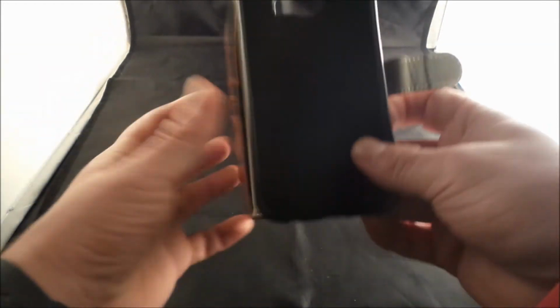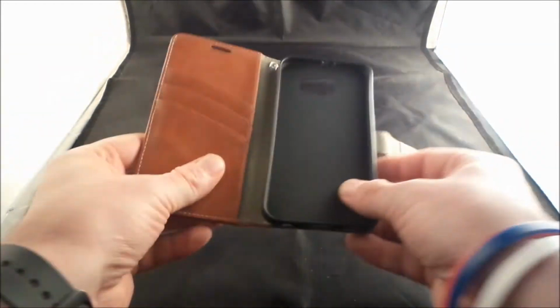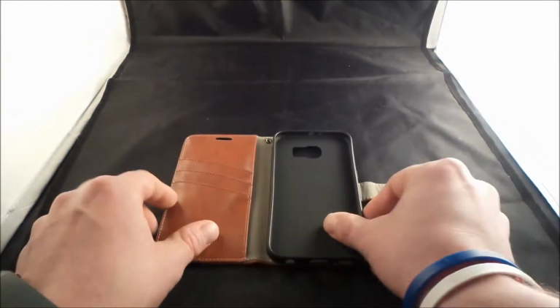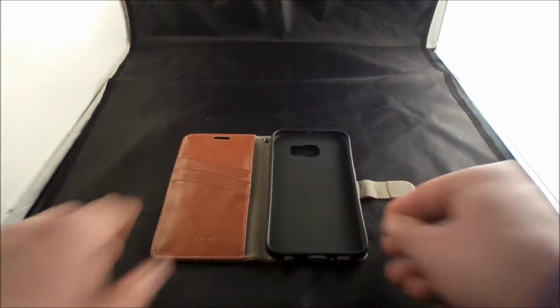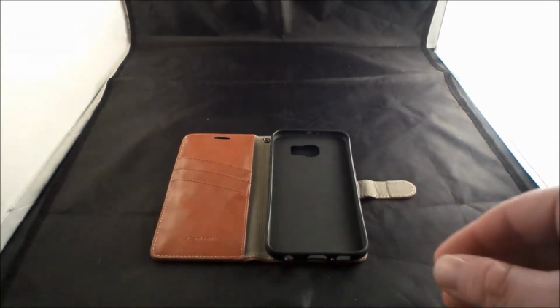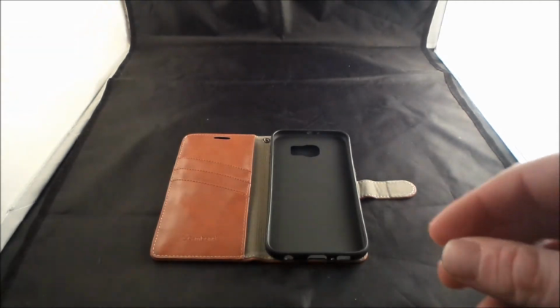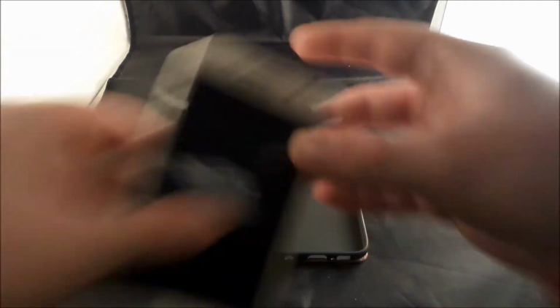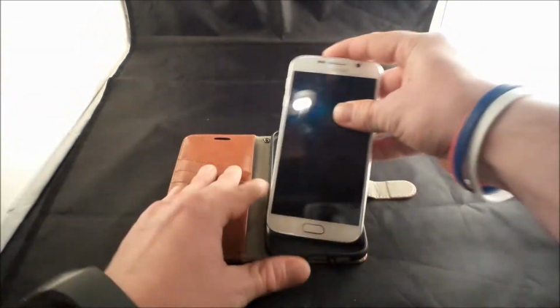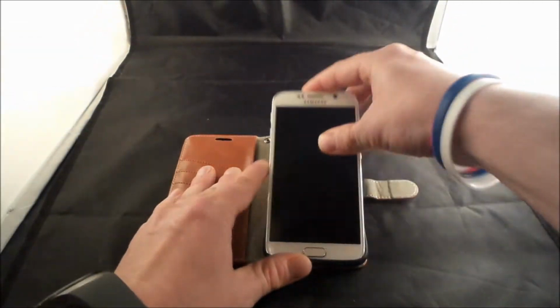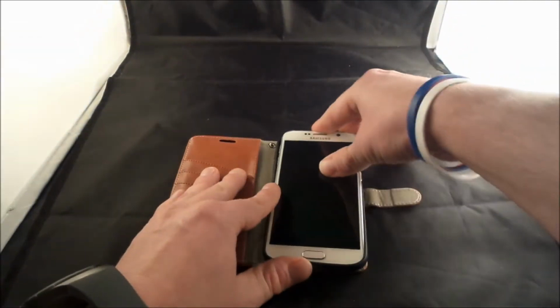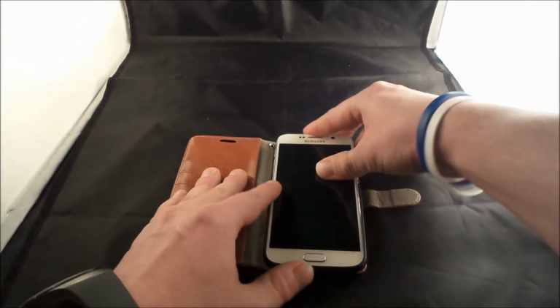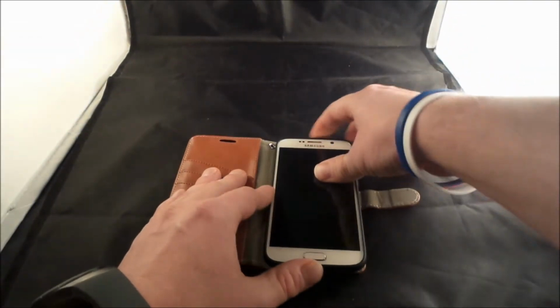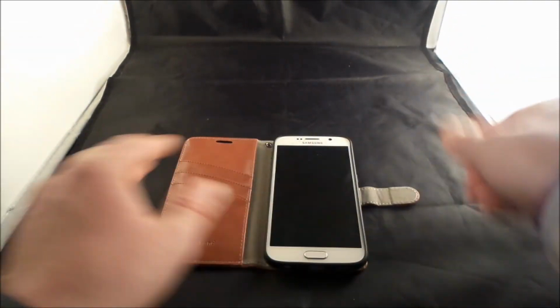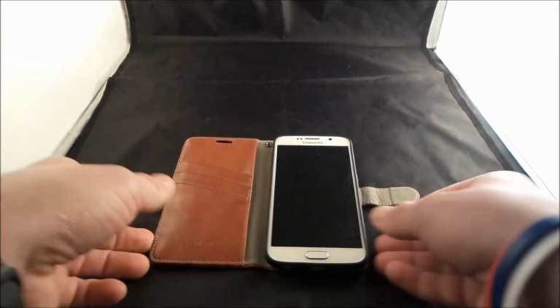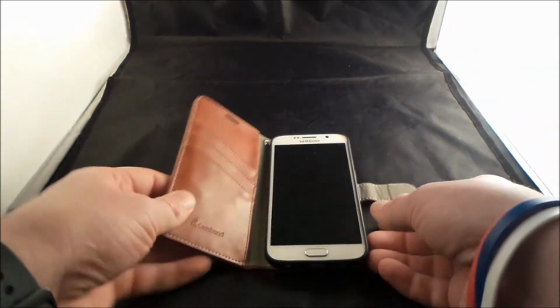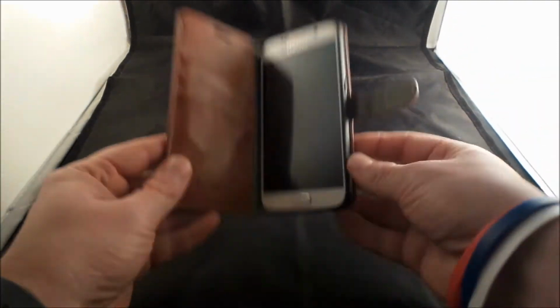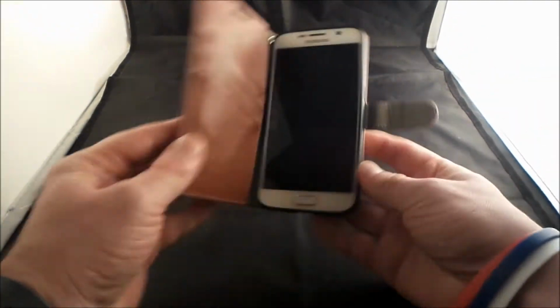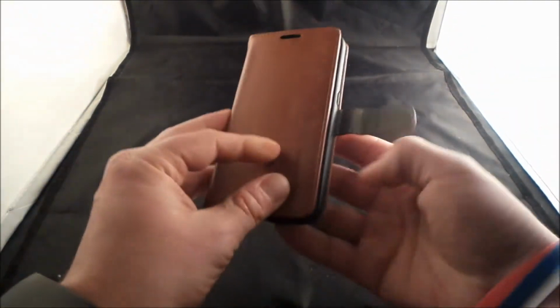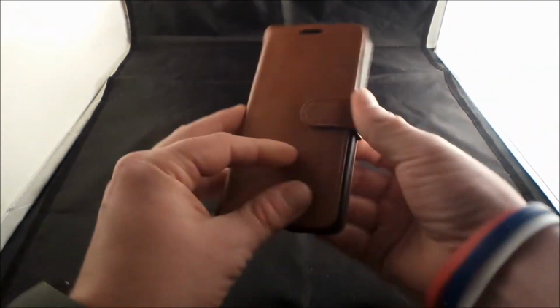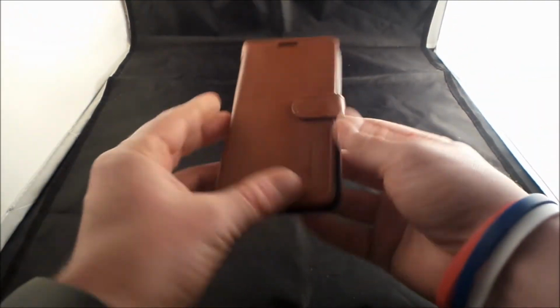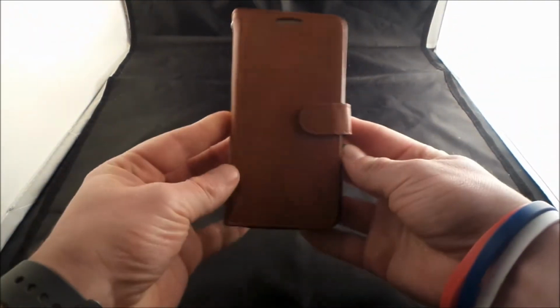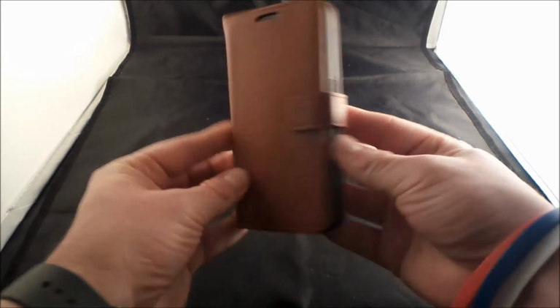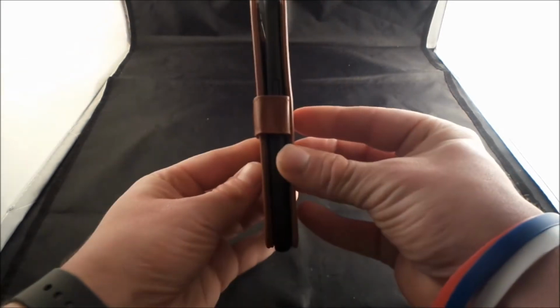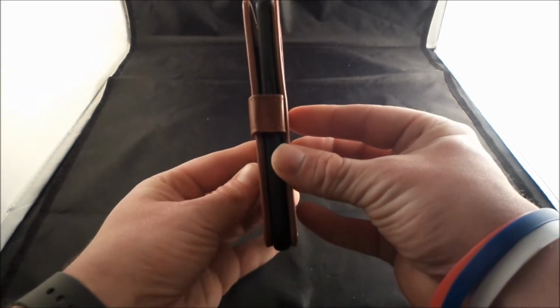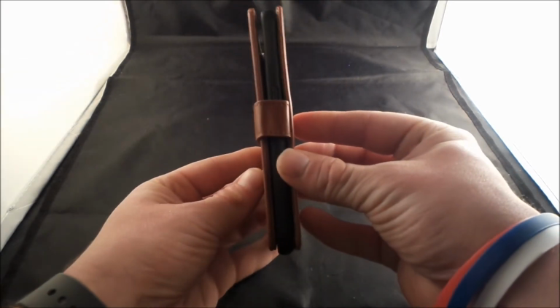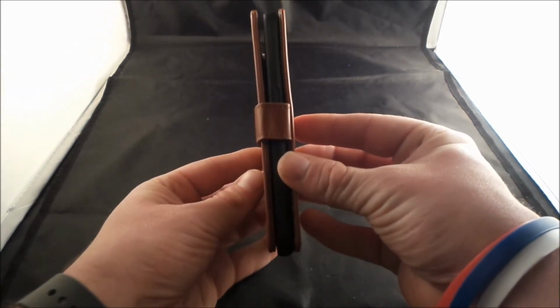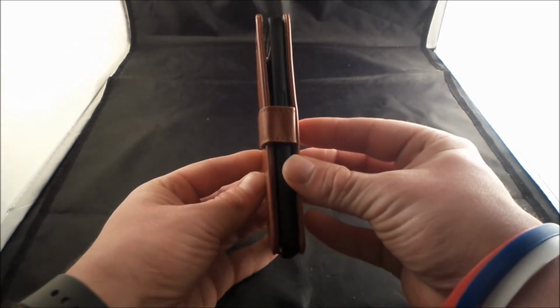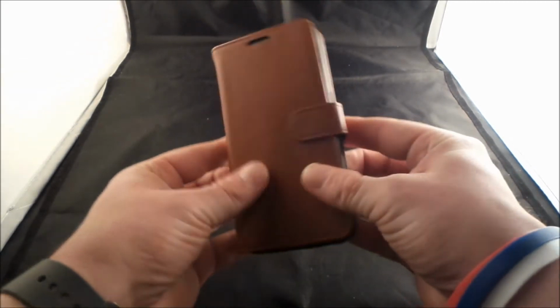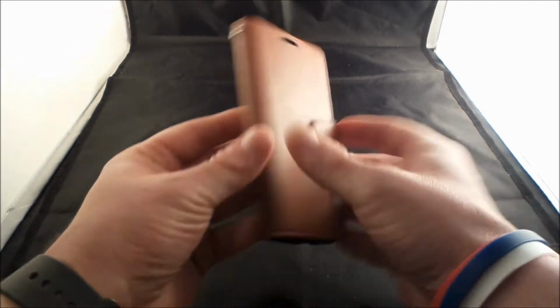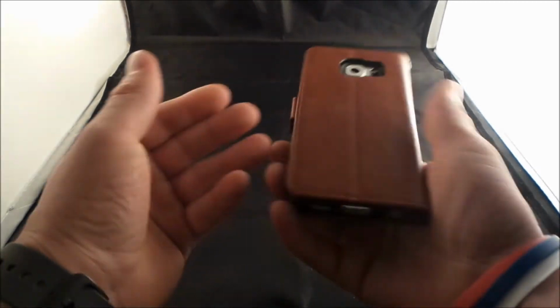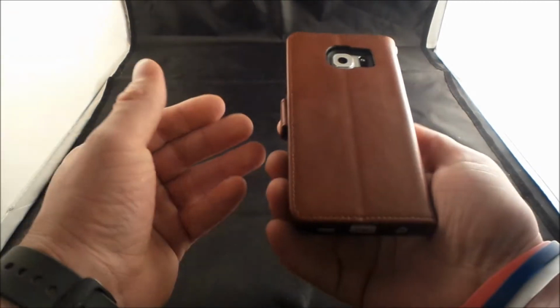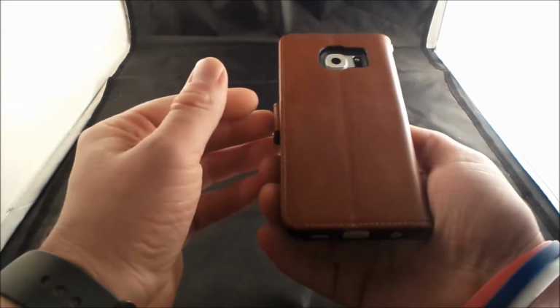Now let's actually place the Galaxy S6 inside of there, because there is actually a kickstand feature that I'll show you. But here you go — this is actually what it looks like when it's all closed up.